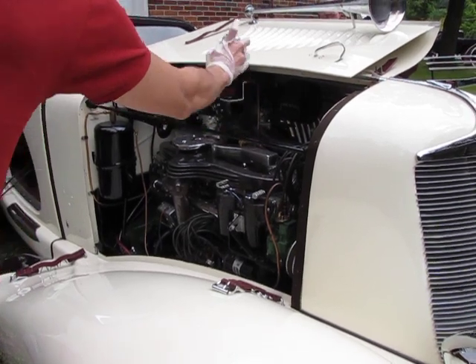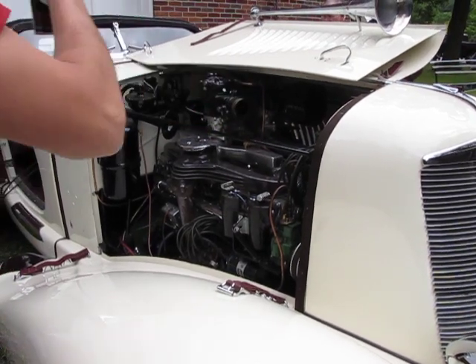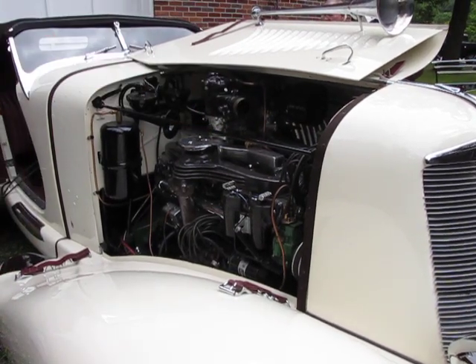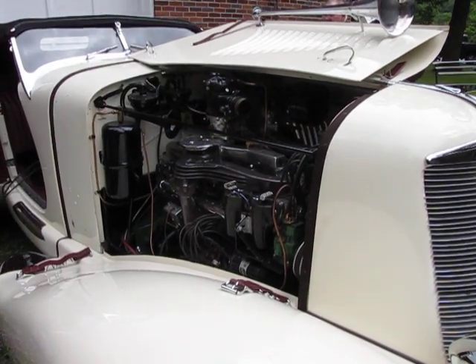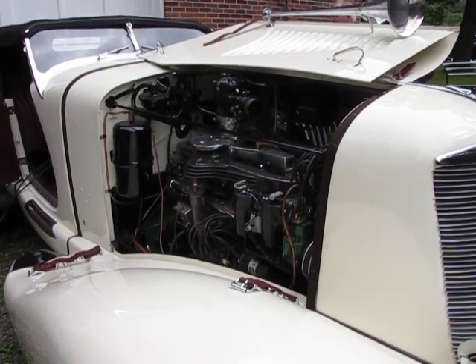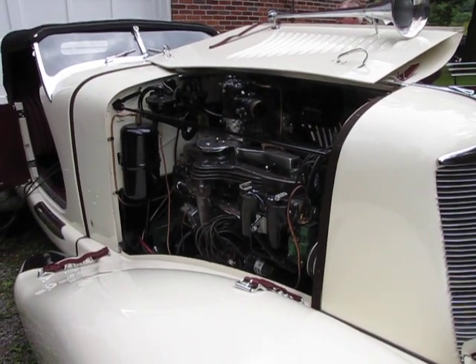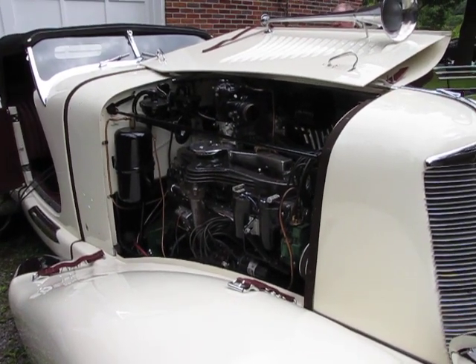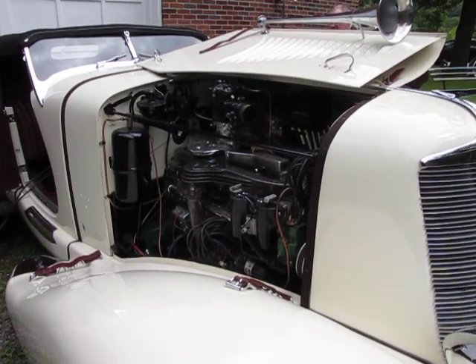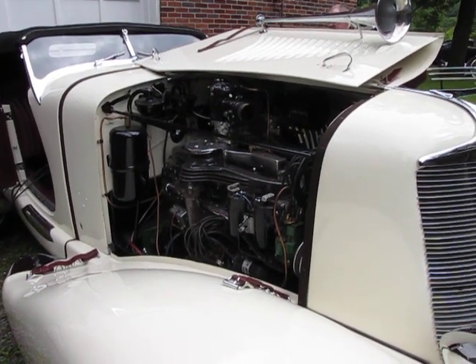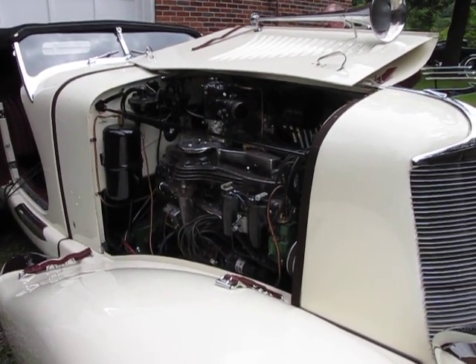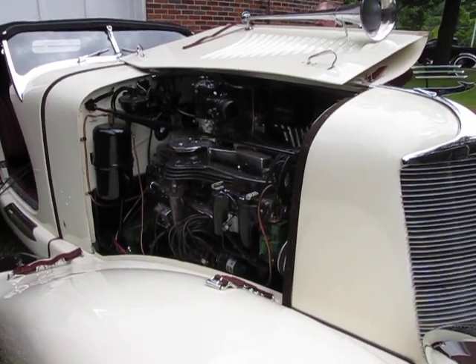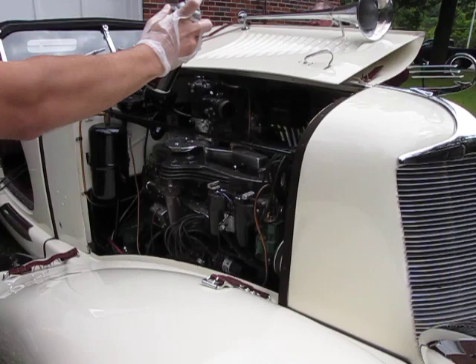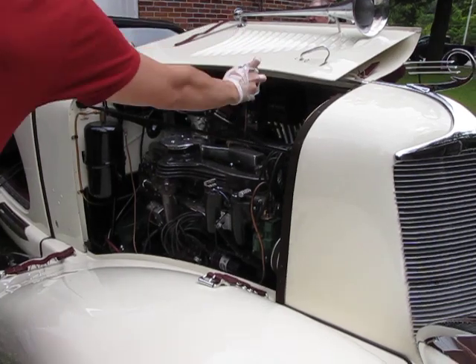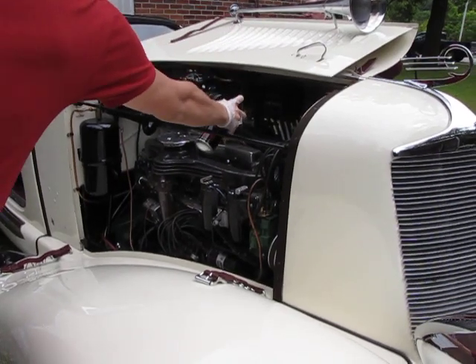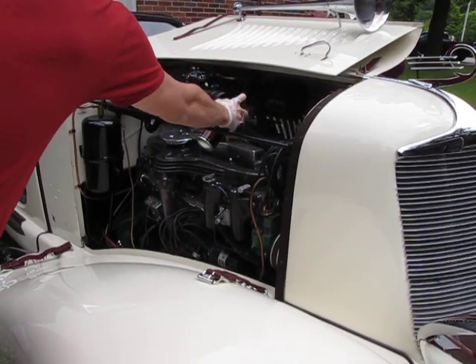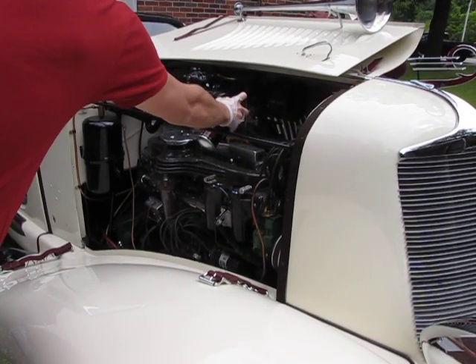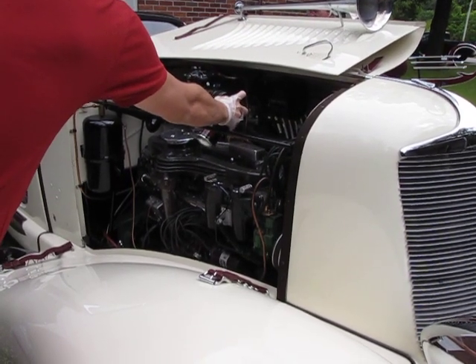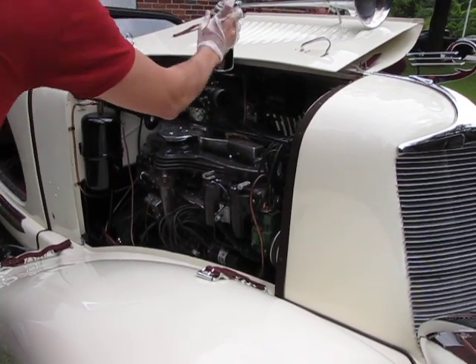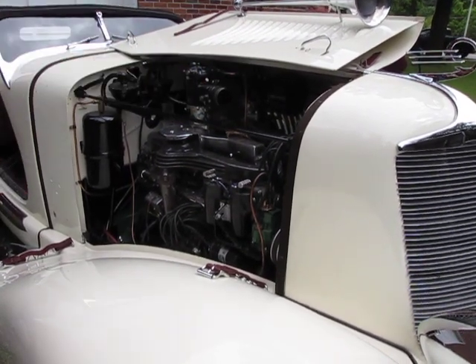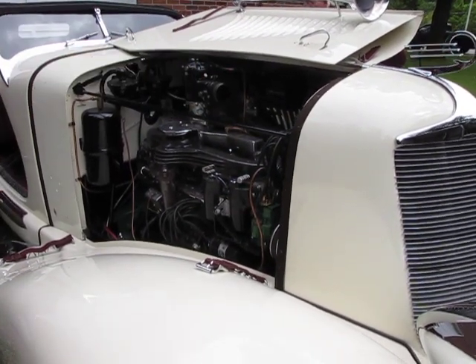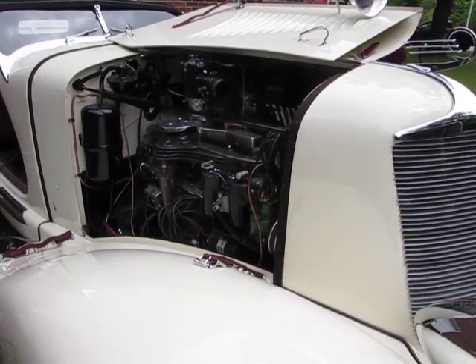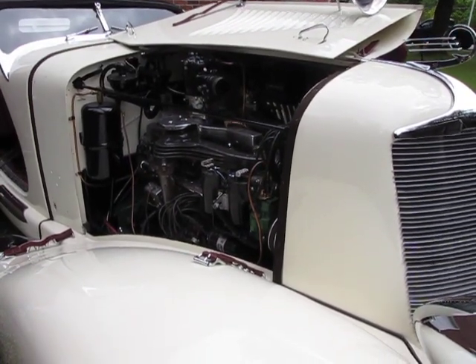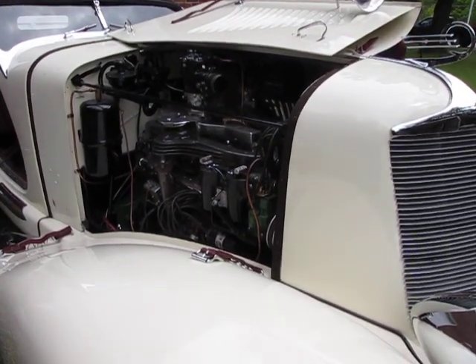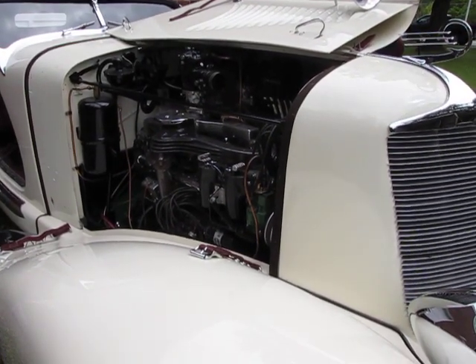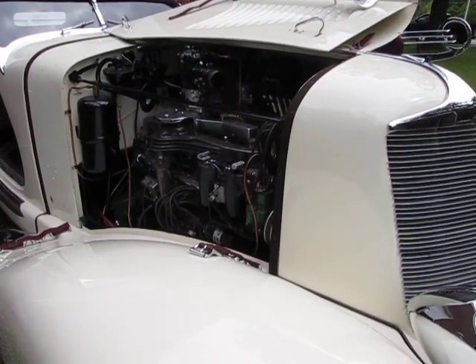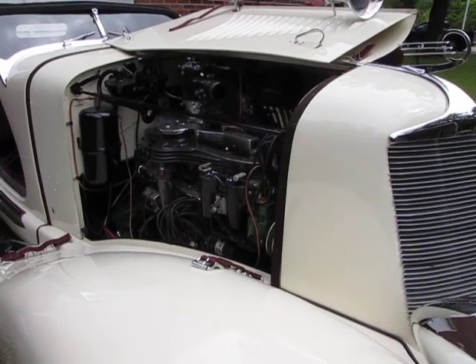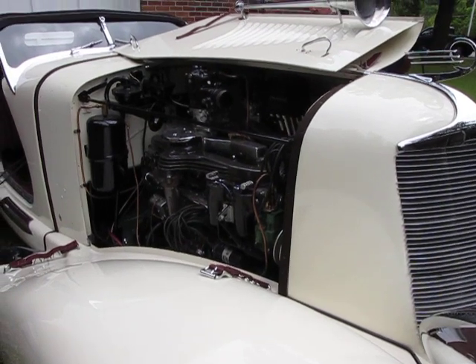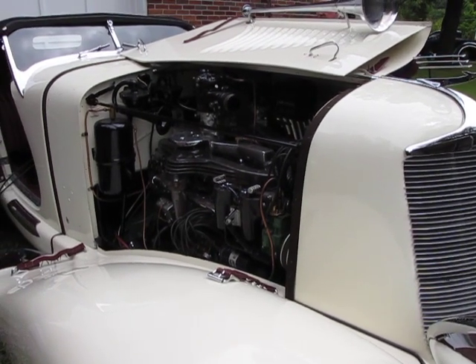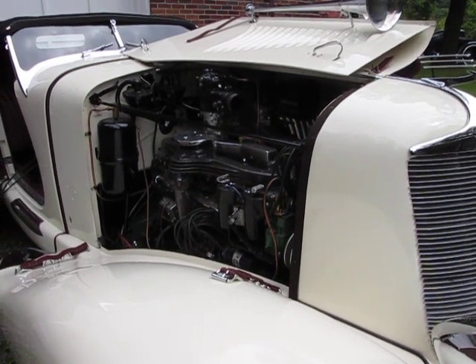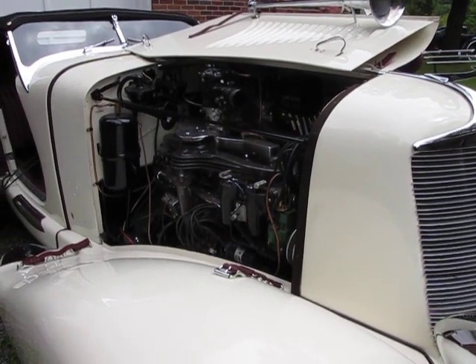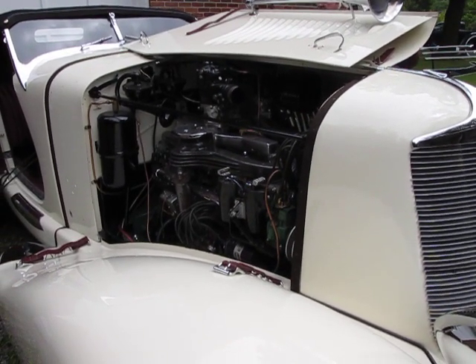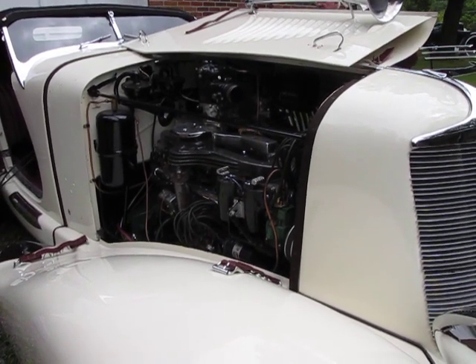Look at that. All right, Al. That fuel pump wasn't getting enough fuel to run. Yeah, but when I first tried it, it was getting a lot.